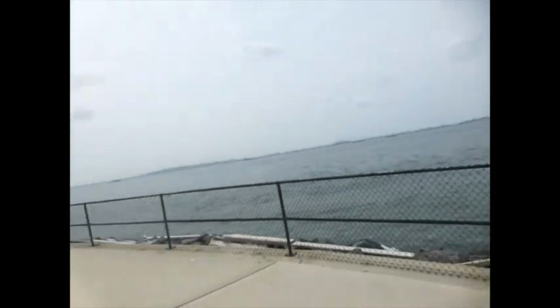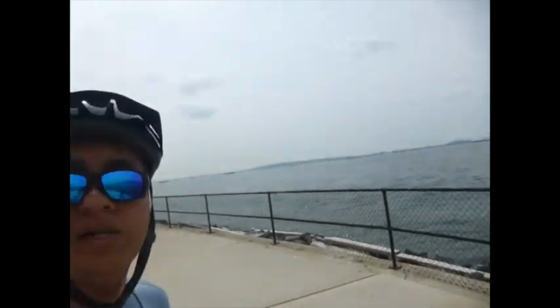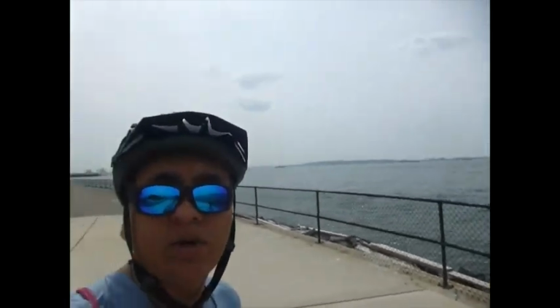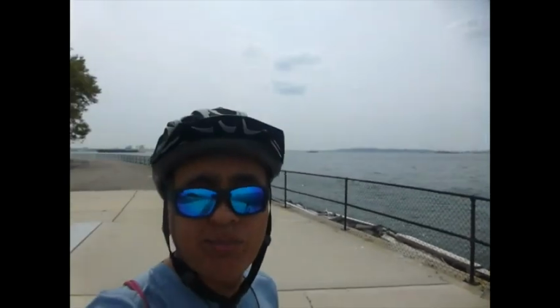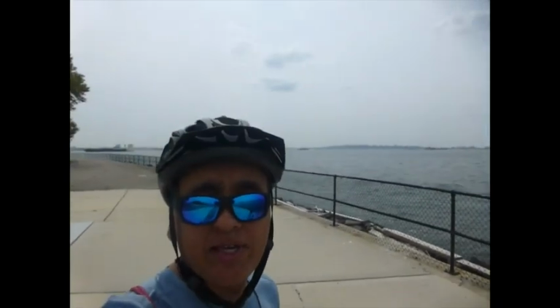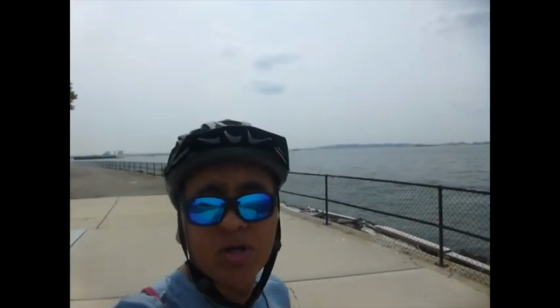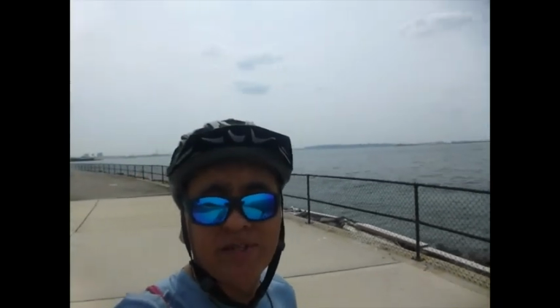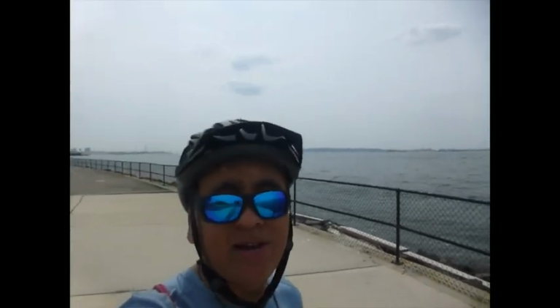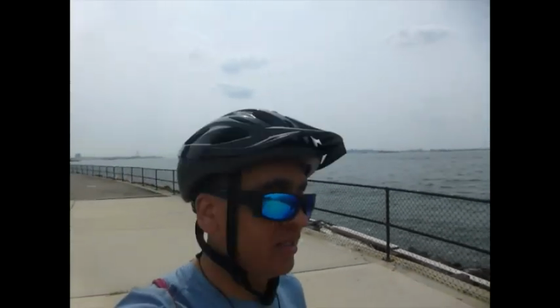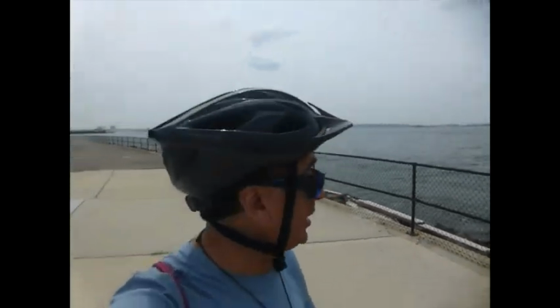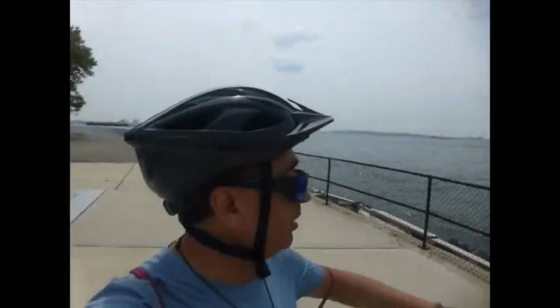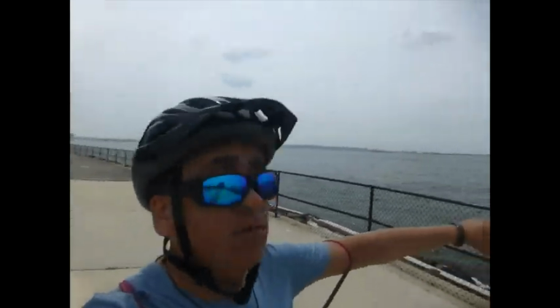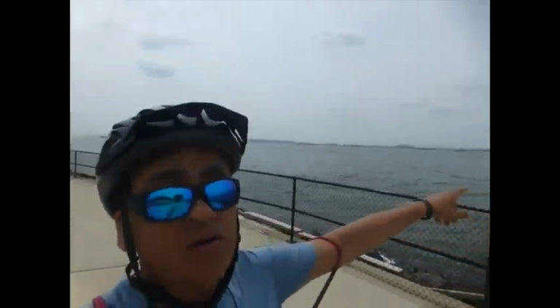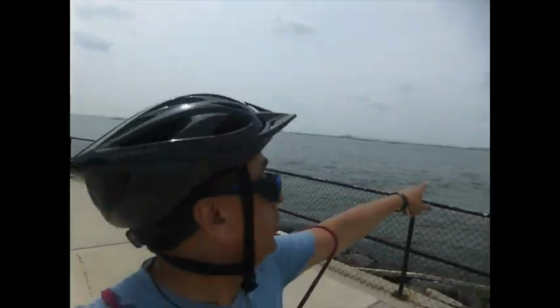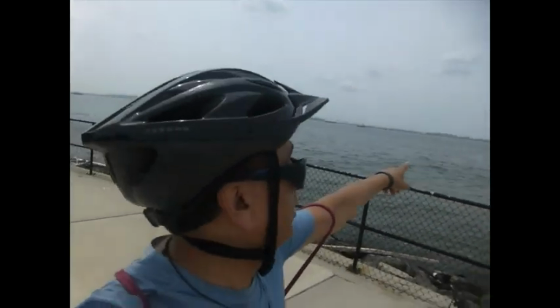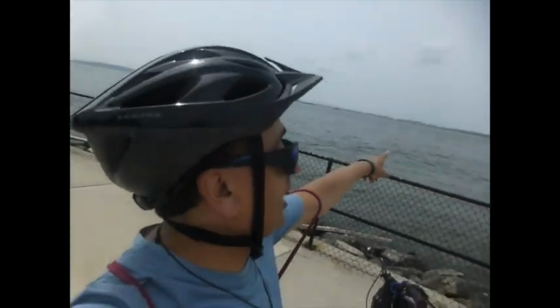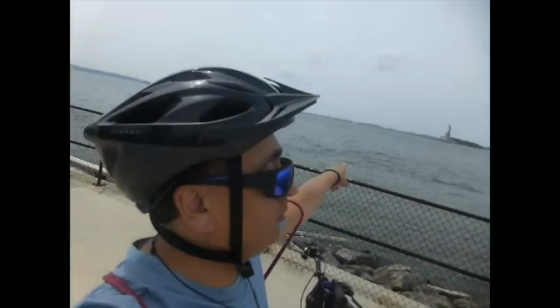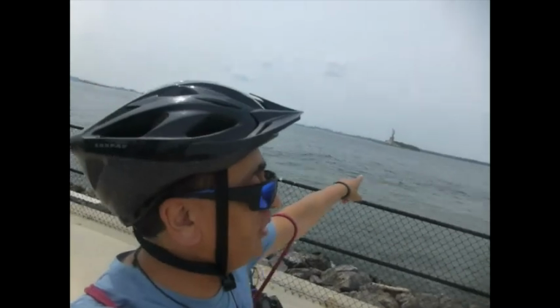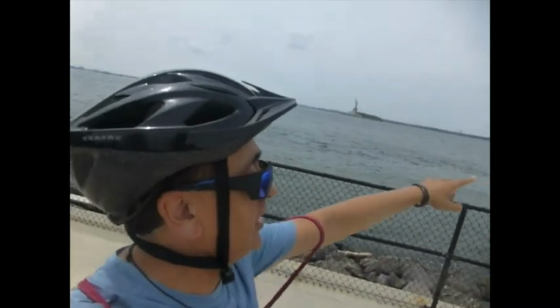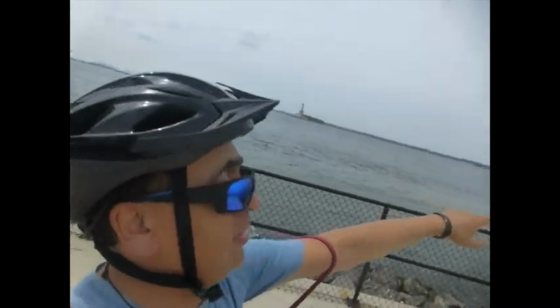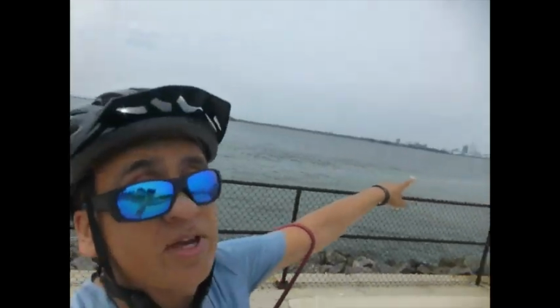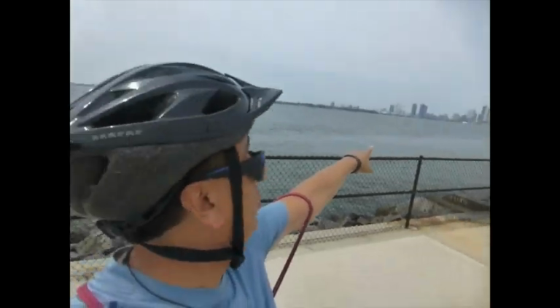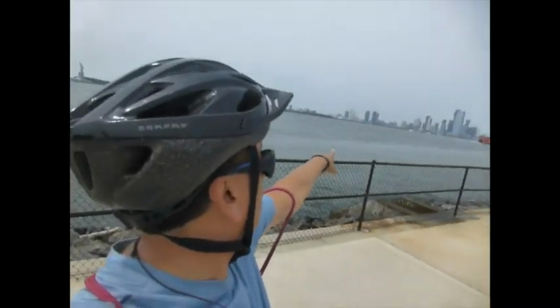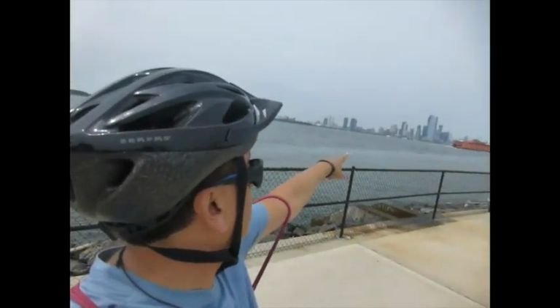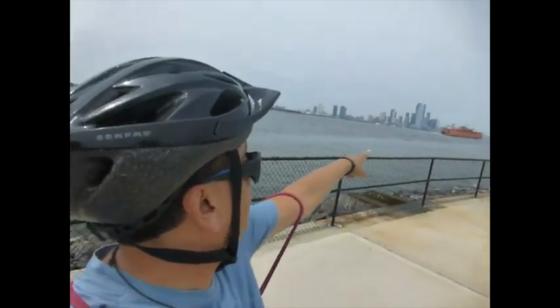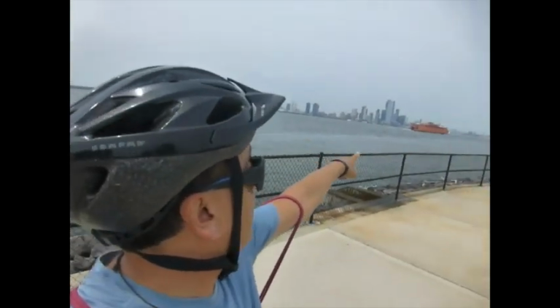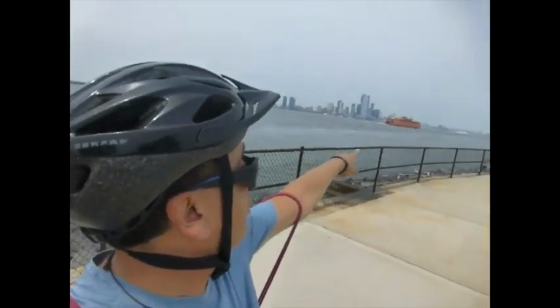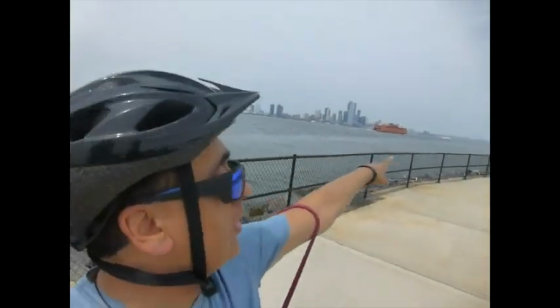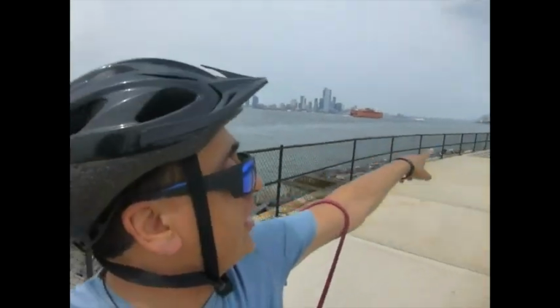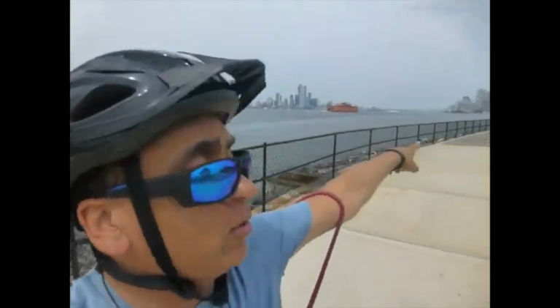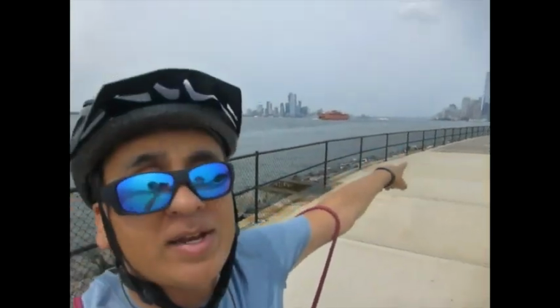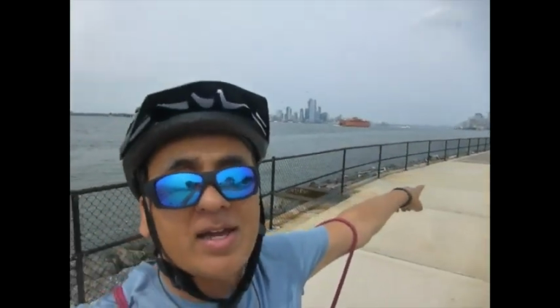Hi, so we're just biking on Governor's Island today. In the background there you can see the Statue of Liberty, that's New Jersey, that's the Staten Island Ferry, that is Lower Manhattan.